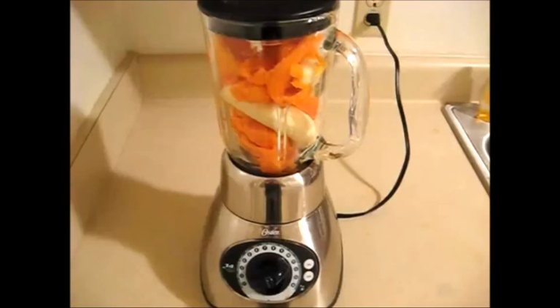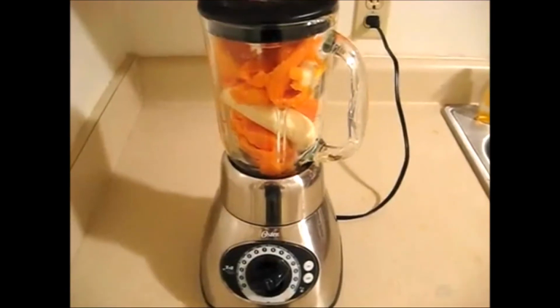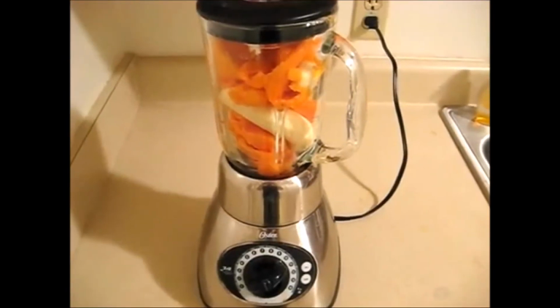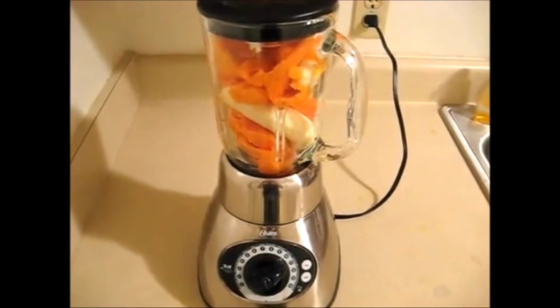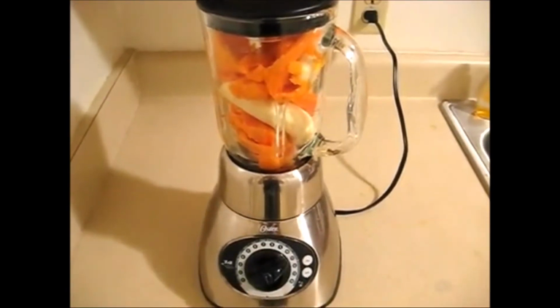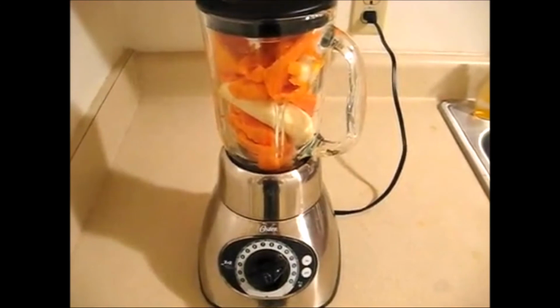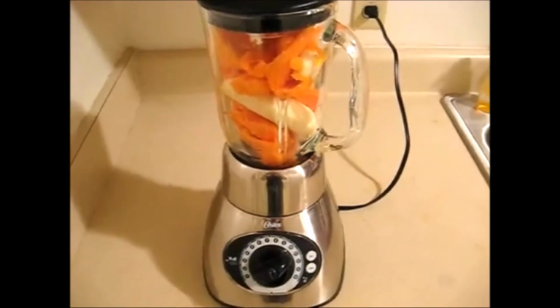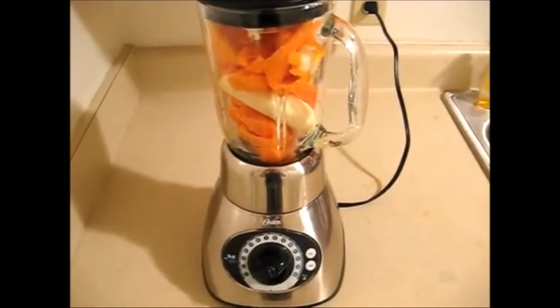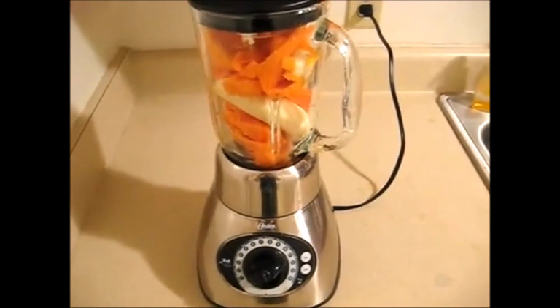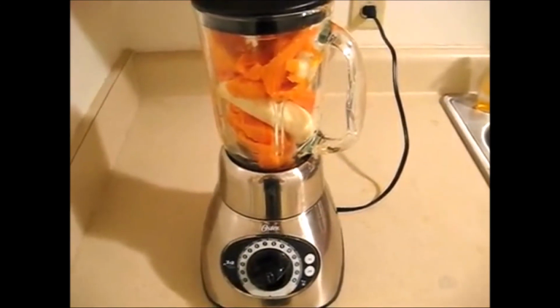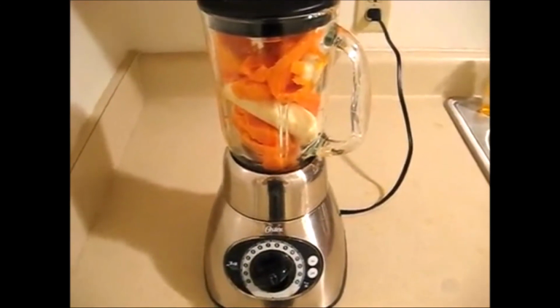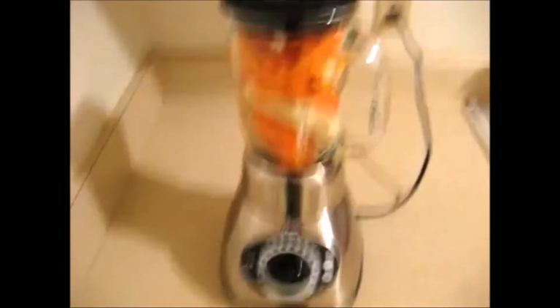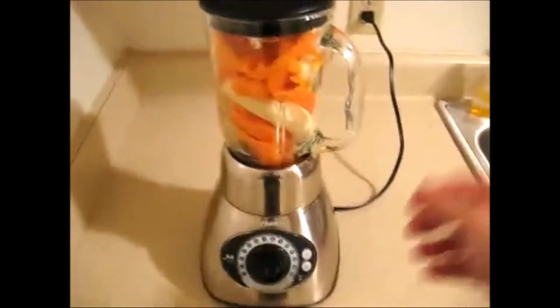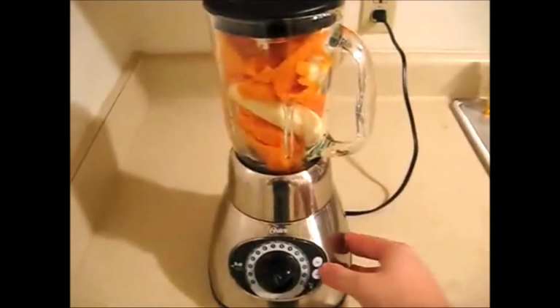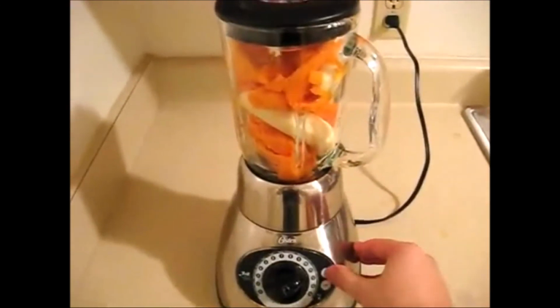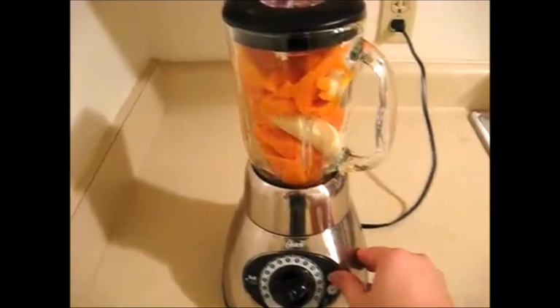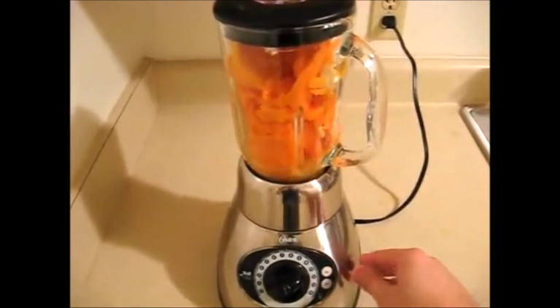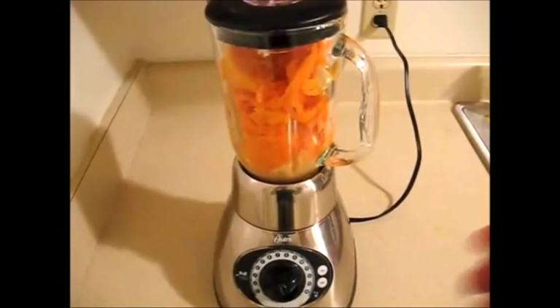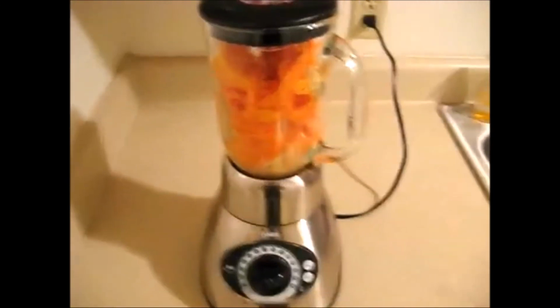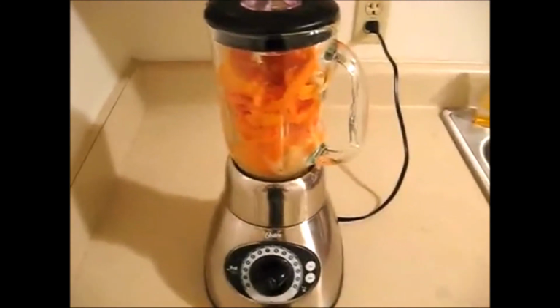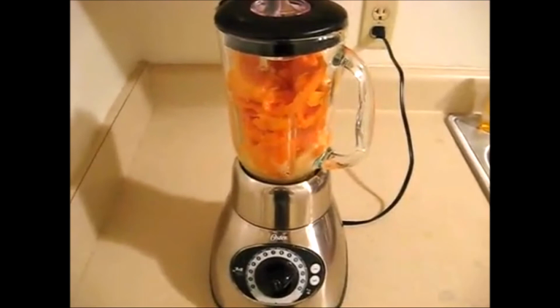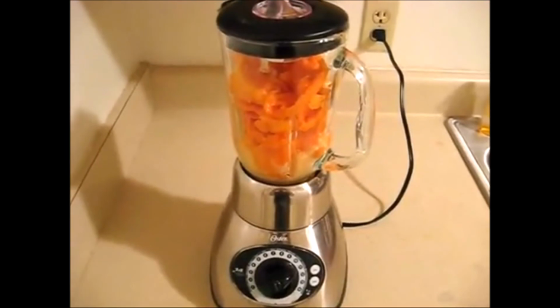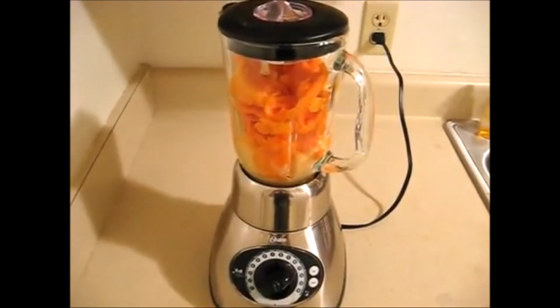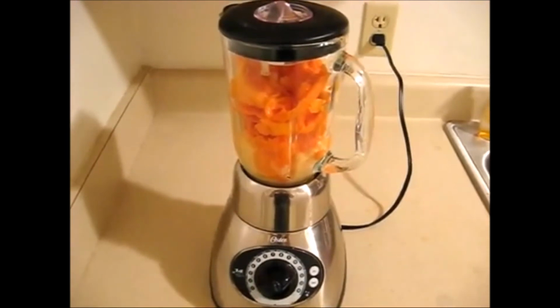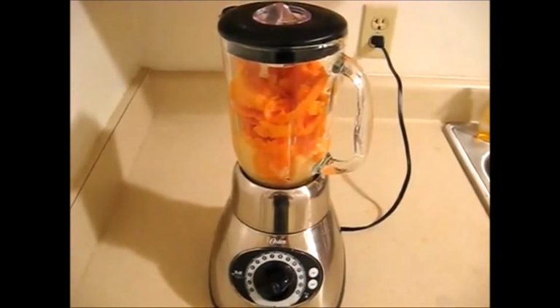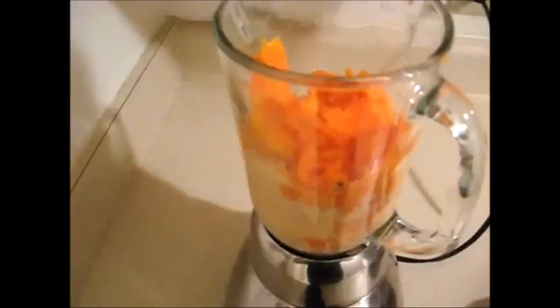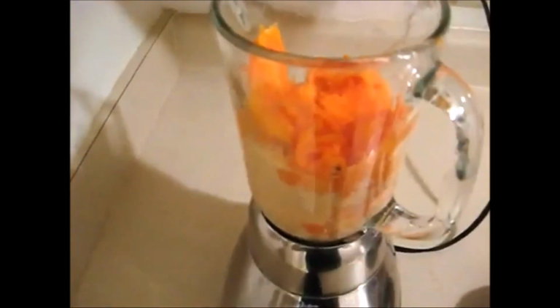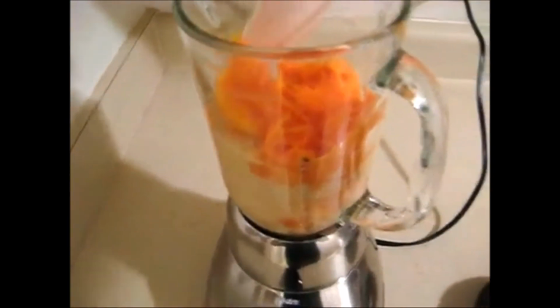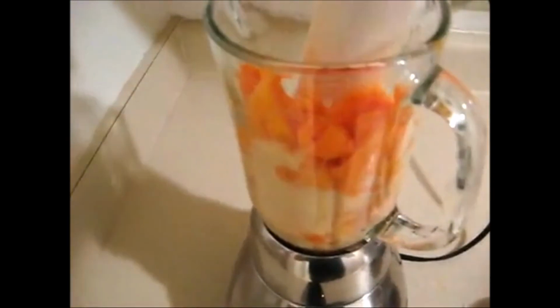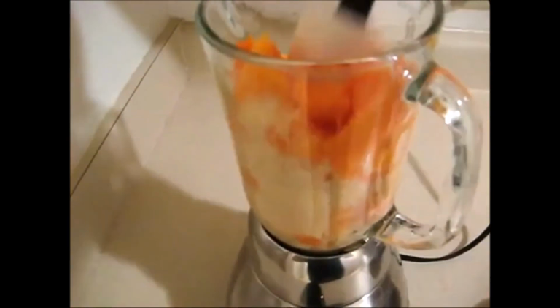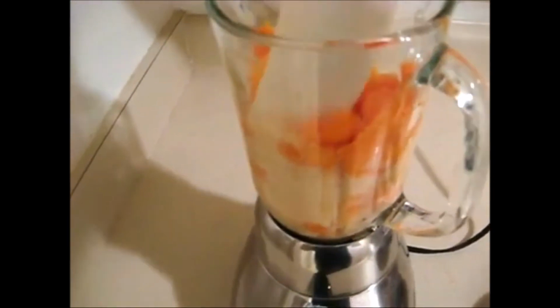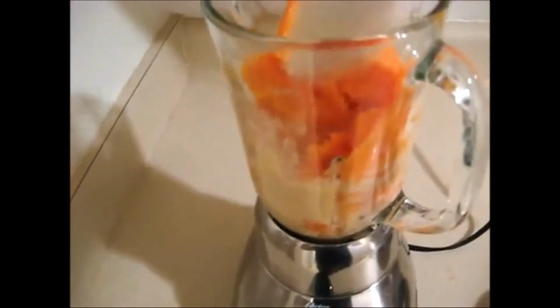I got banana and papaya in my blender. It's on the smoothie setting and here we go. You might have to move it around a little bit.